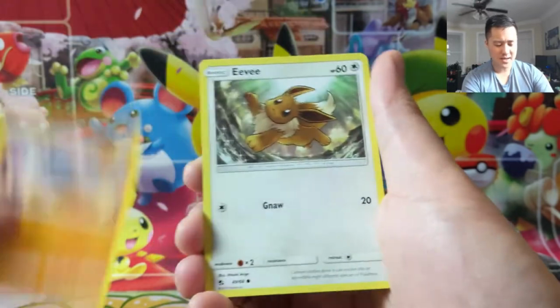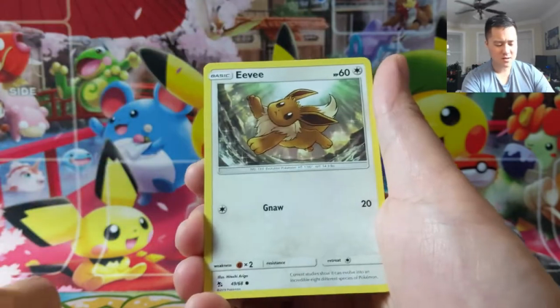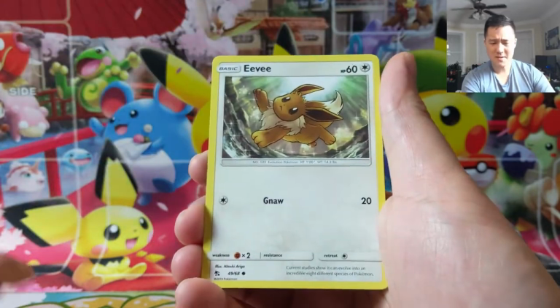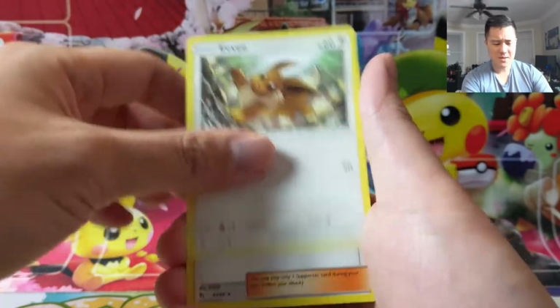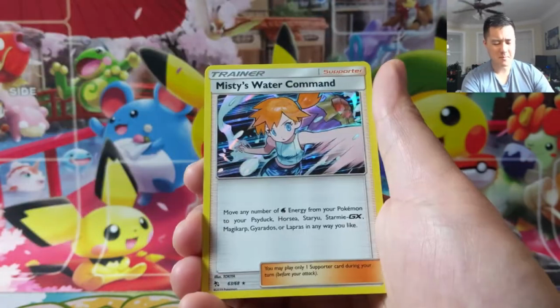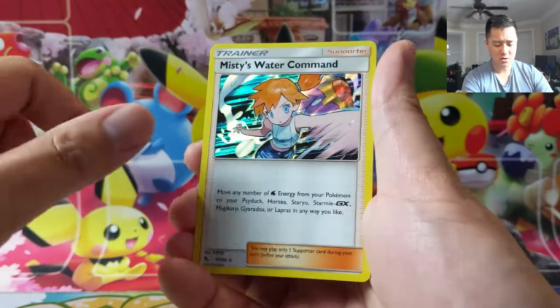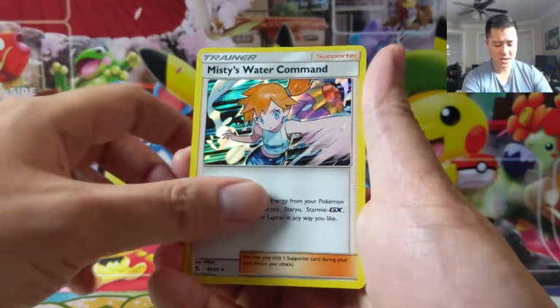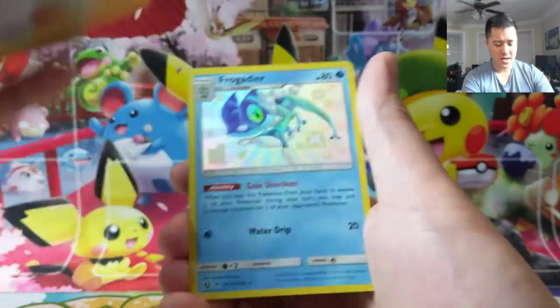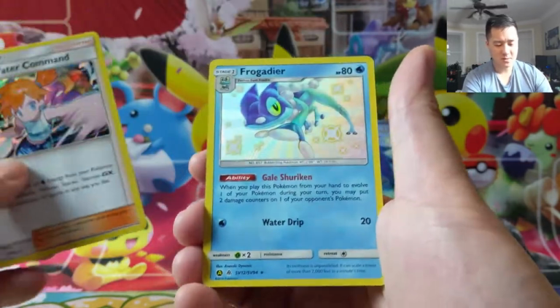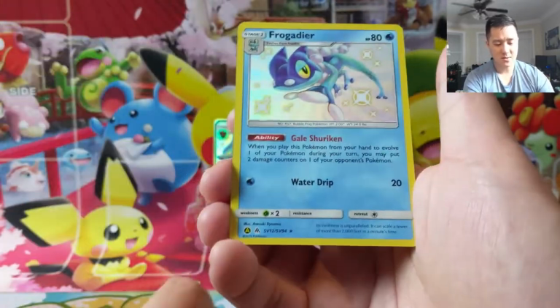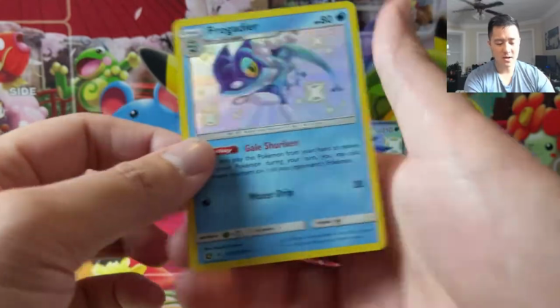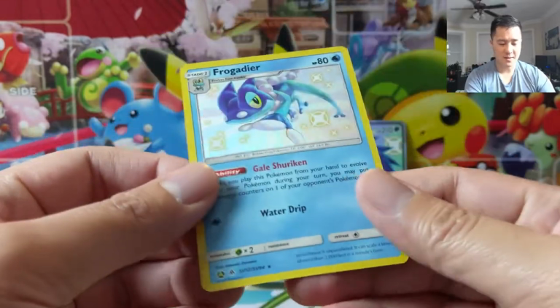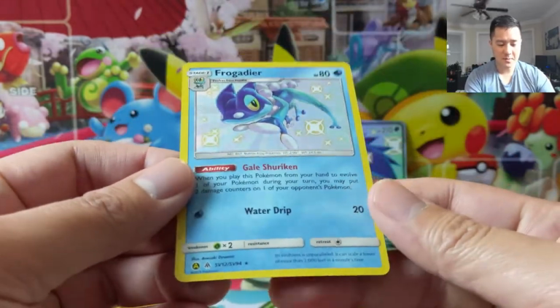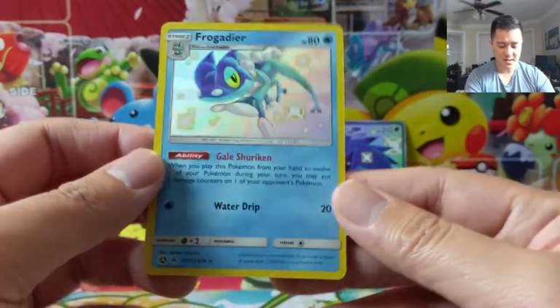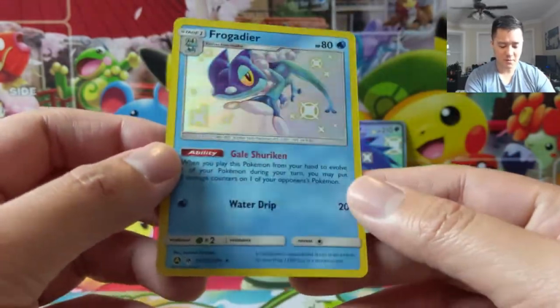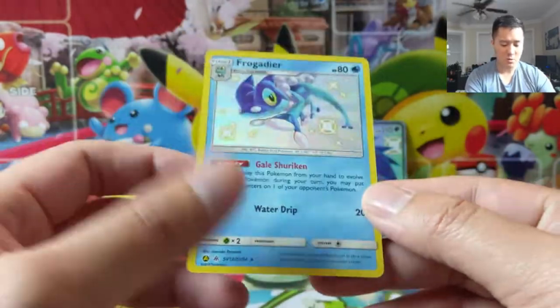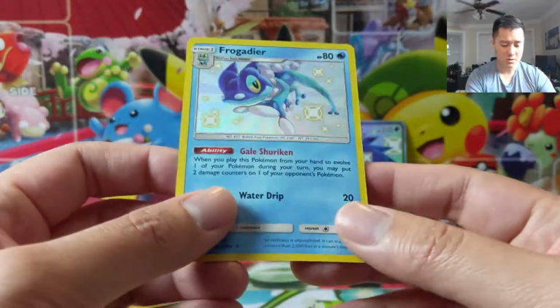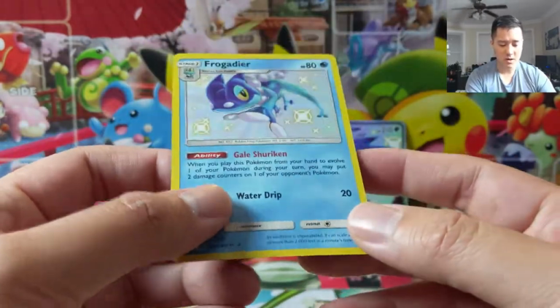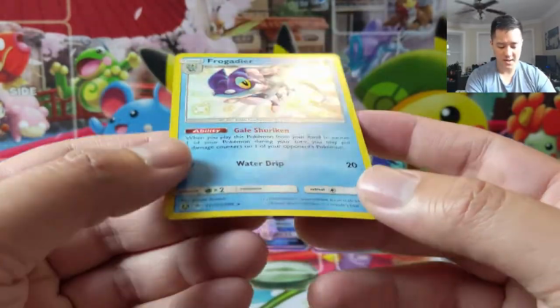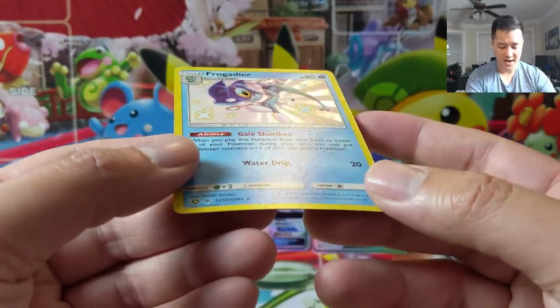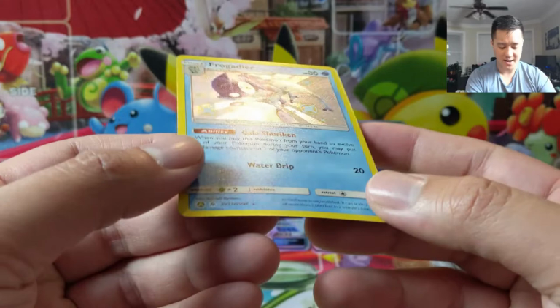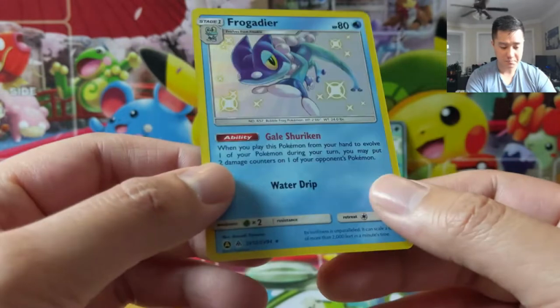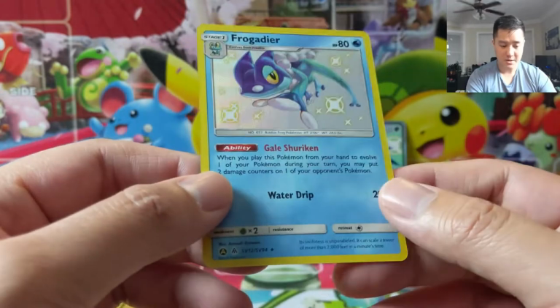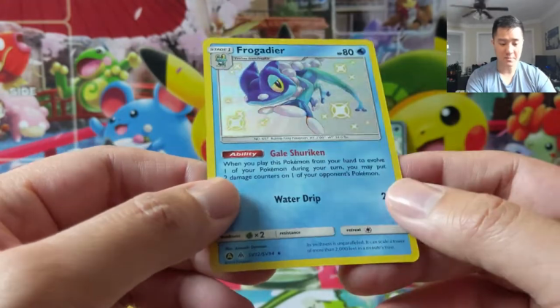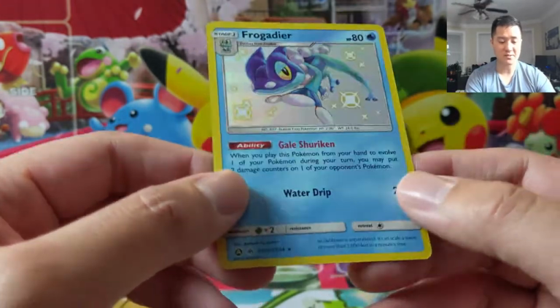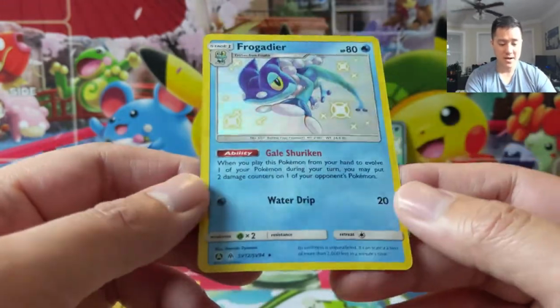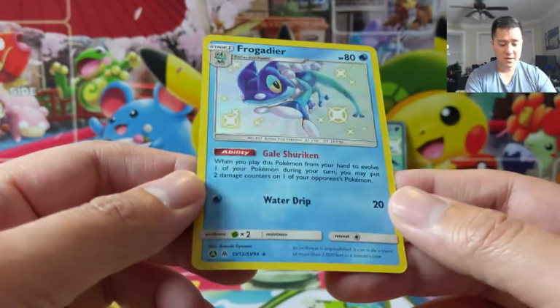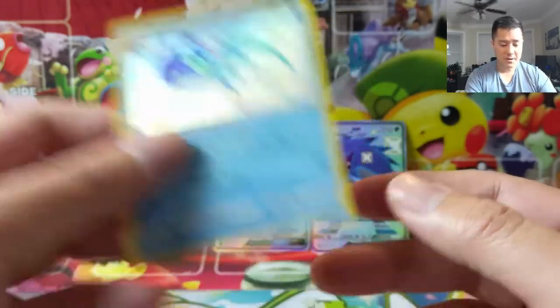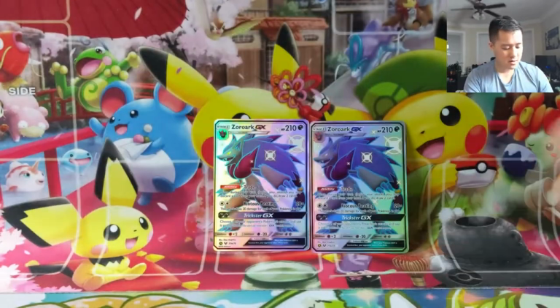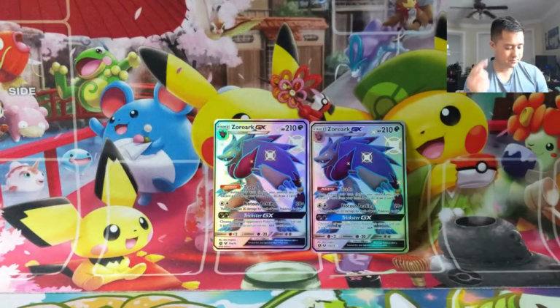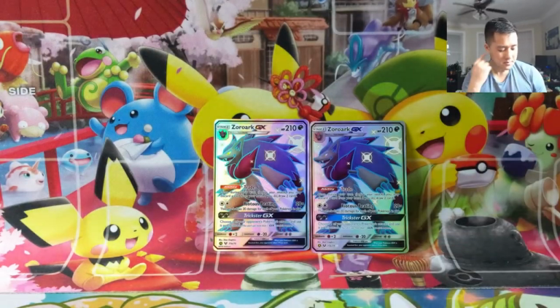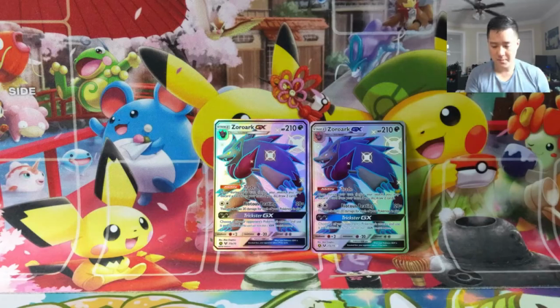Attack All-Stars, I believe, is going to be in March, and I guess we'll see. Frogadier! I feel like people are excited about that for the new golden cards, but I highly doubt it'll be as popular as this one. Frogadier — pretty good card, not bad.